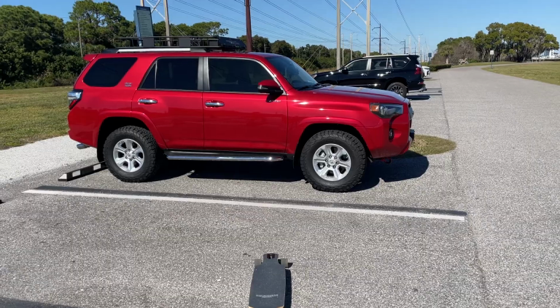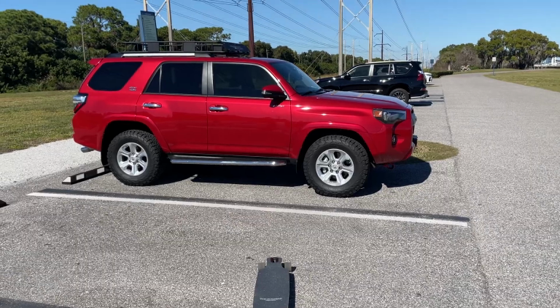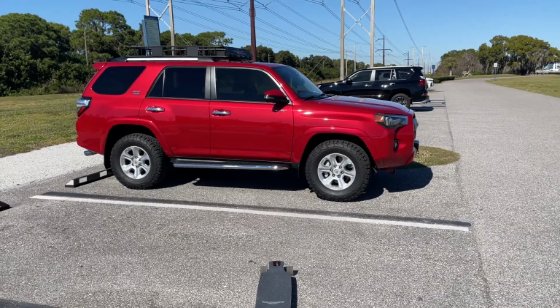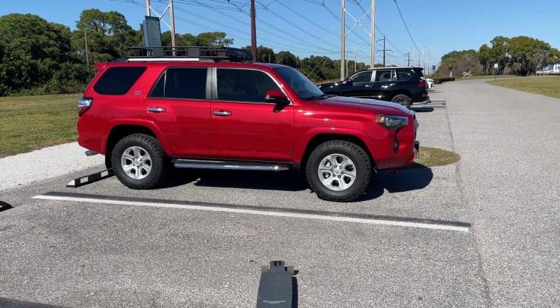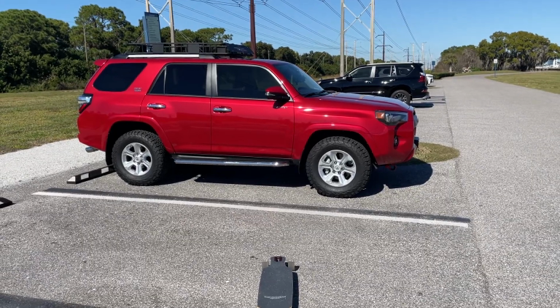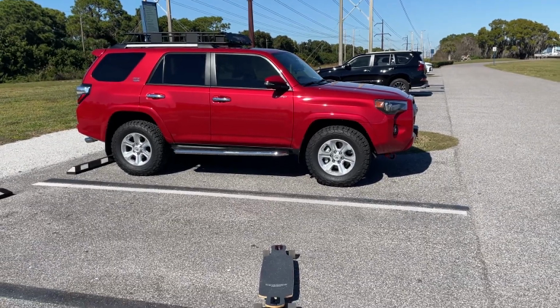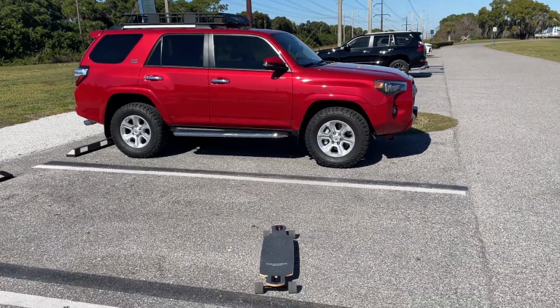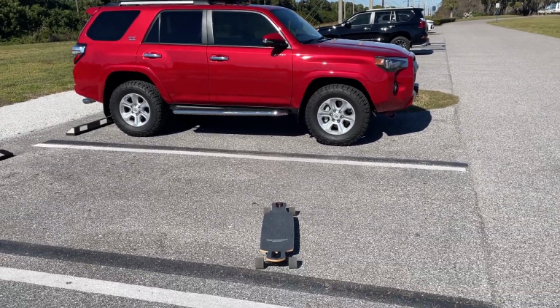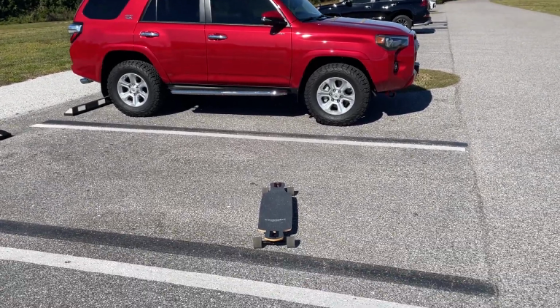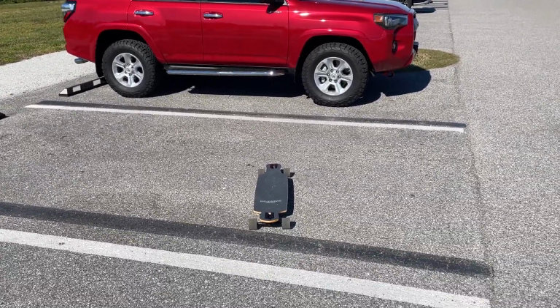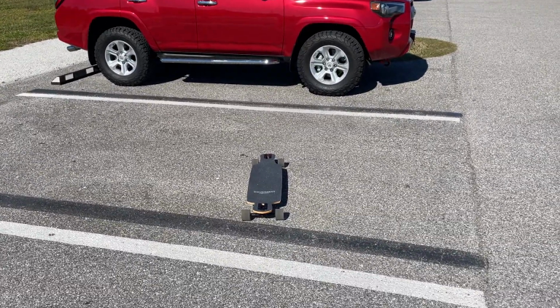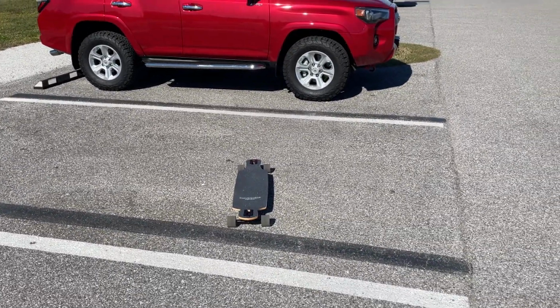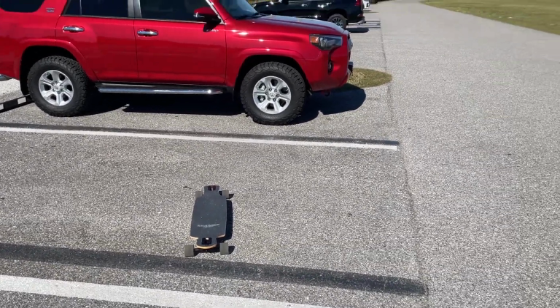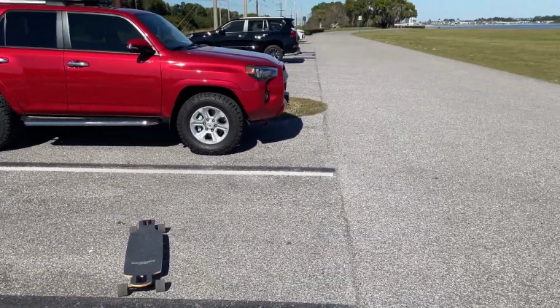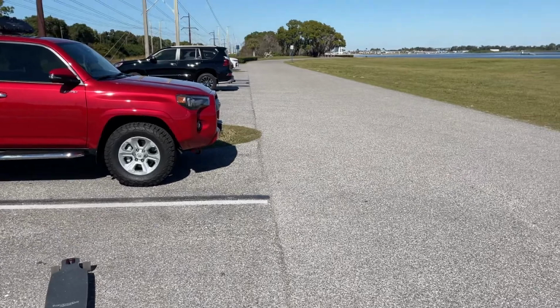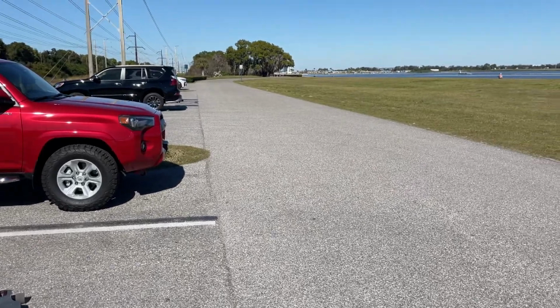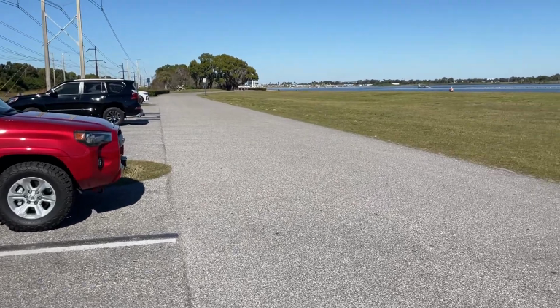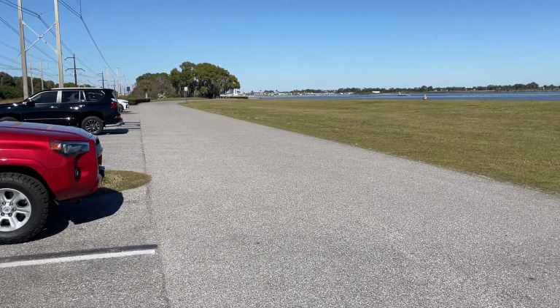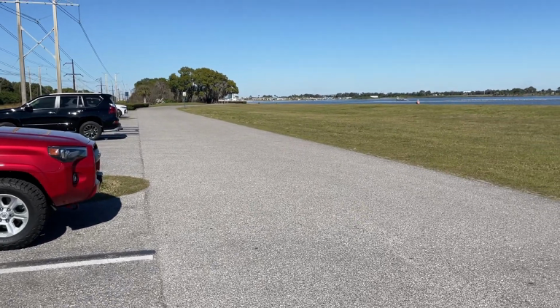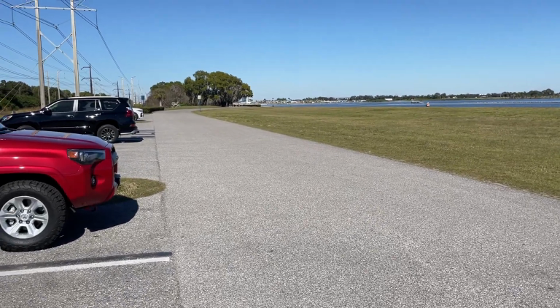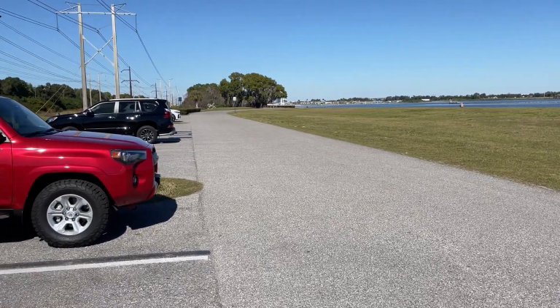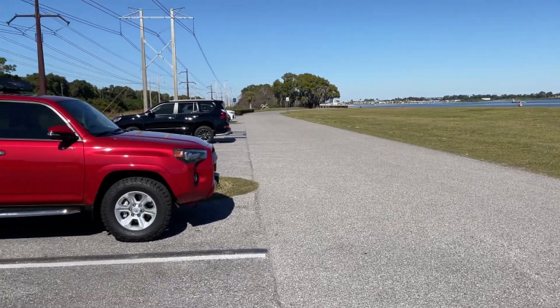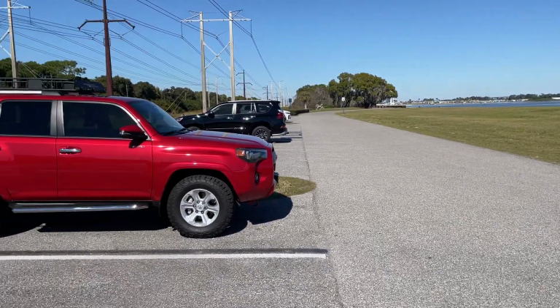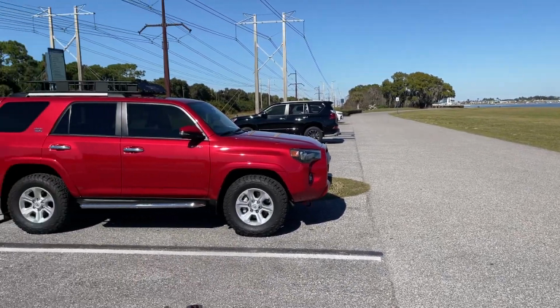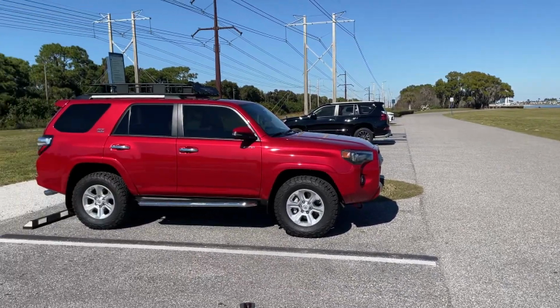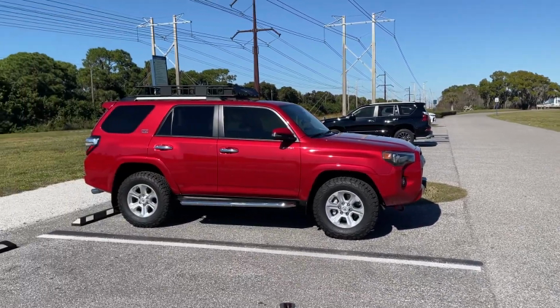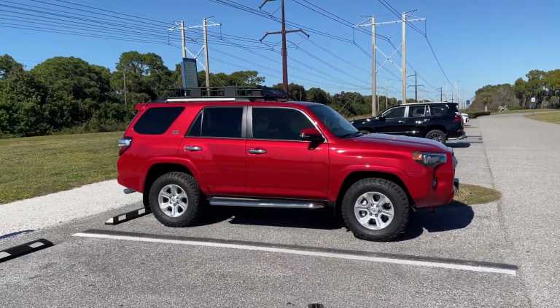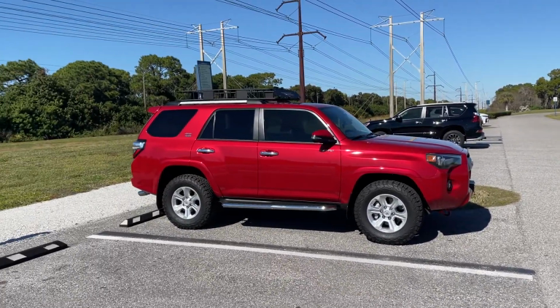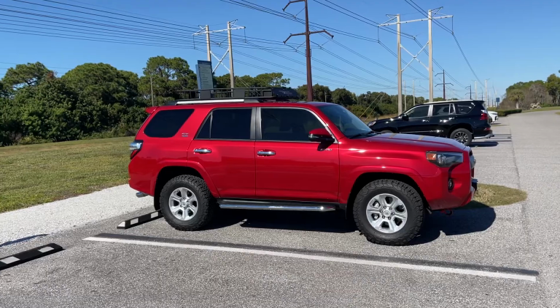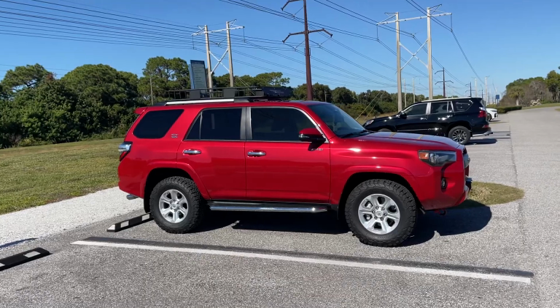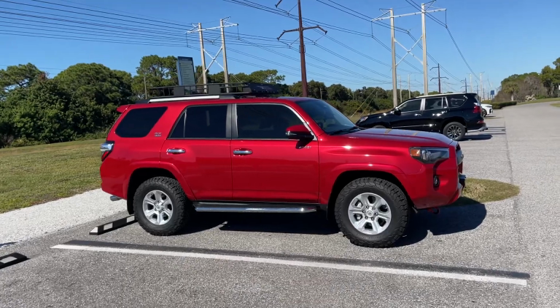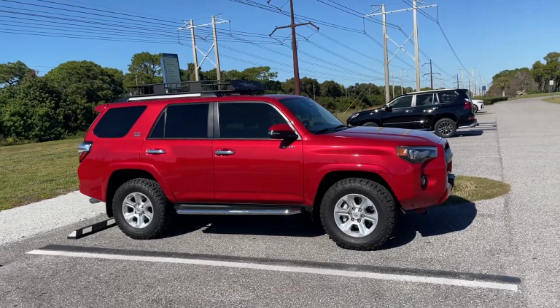Hey, how's it going everyone? Sarasota Tim. Got the longboard out today here at Nathan Benderson Park in Sarasota. Just came from the car wash, got the 4Runner looking good.